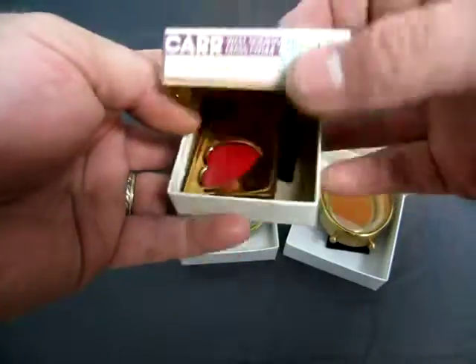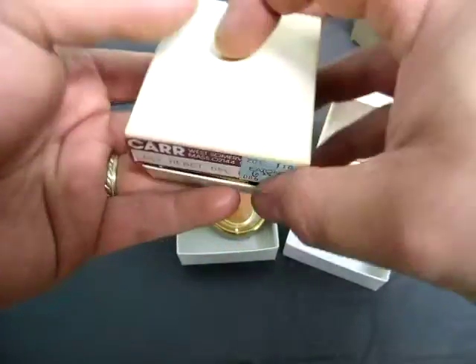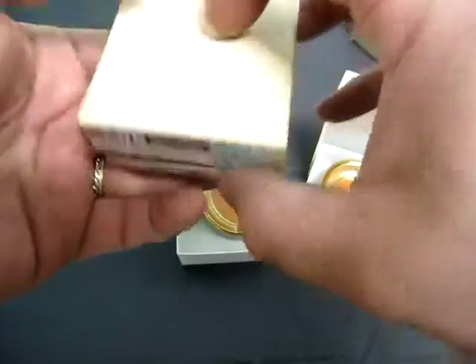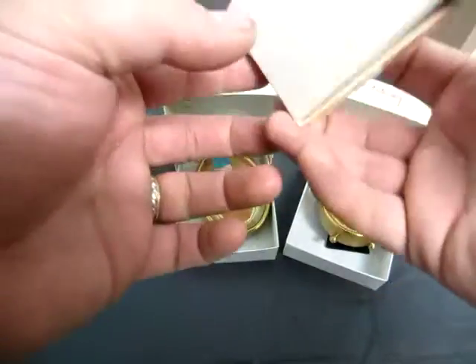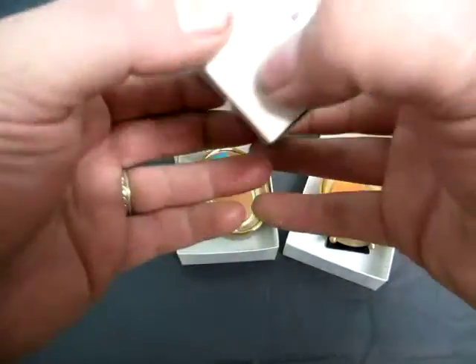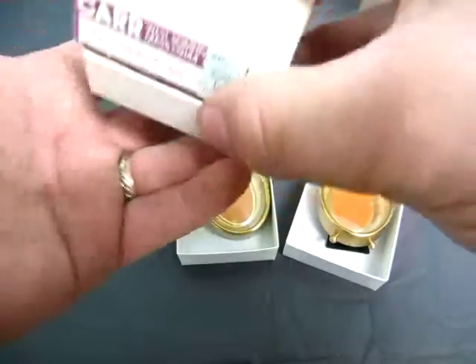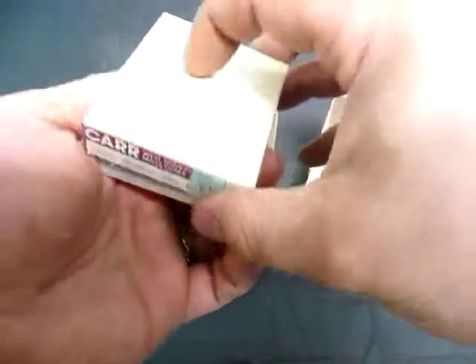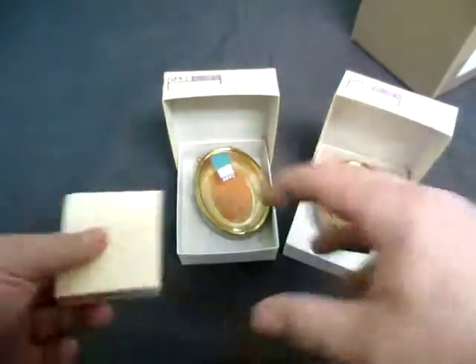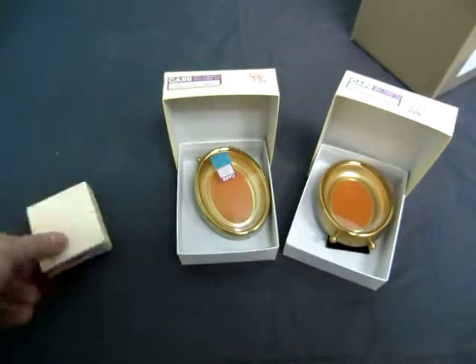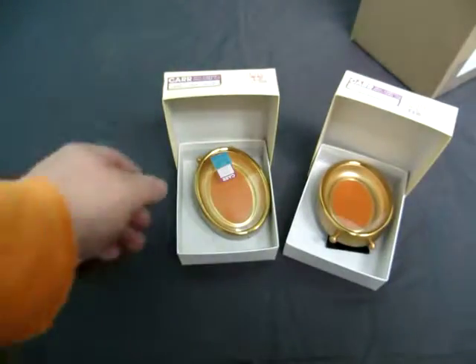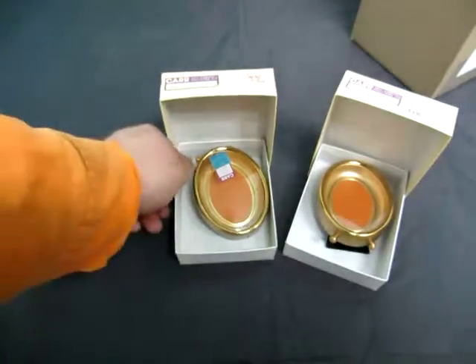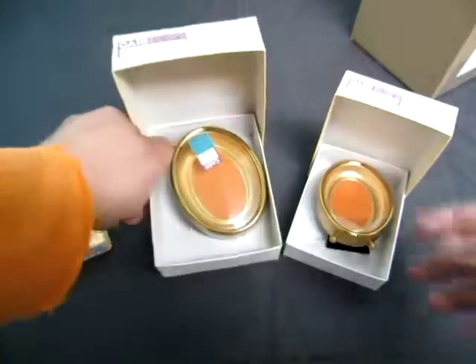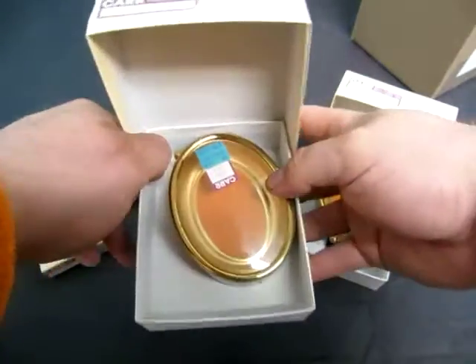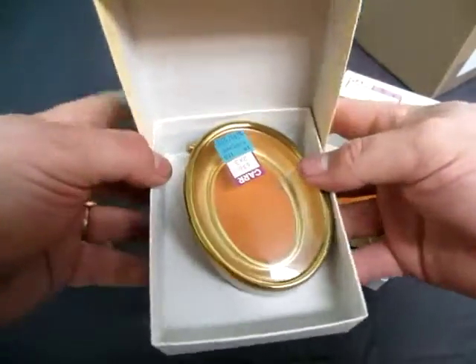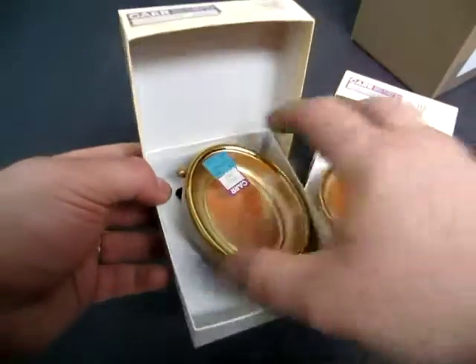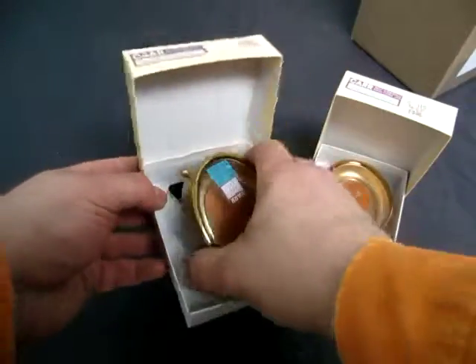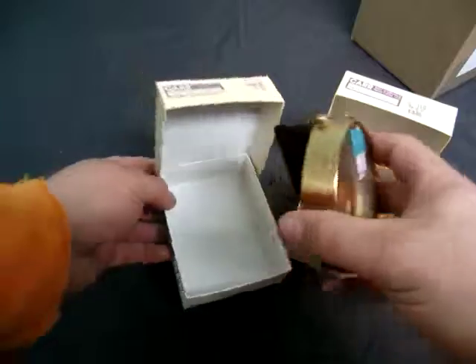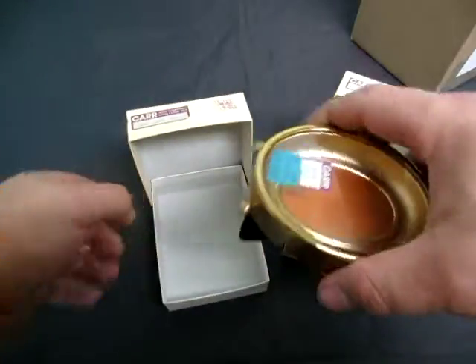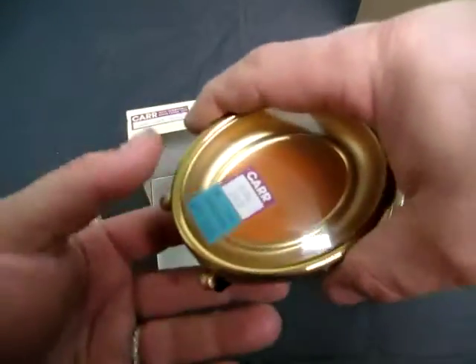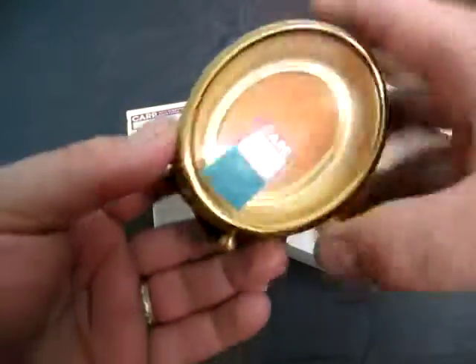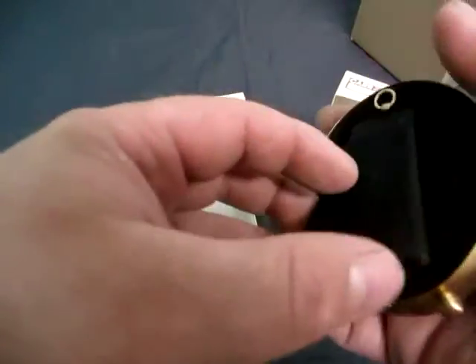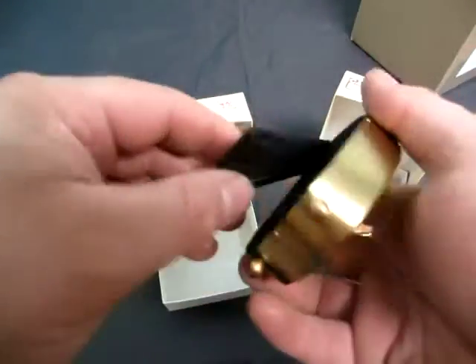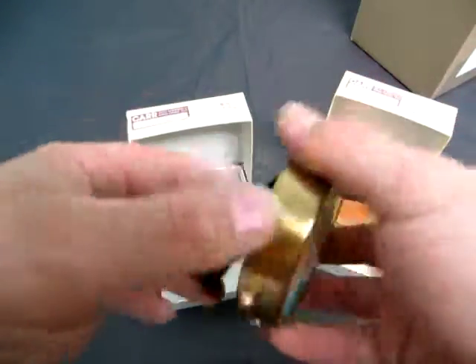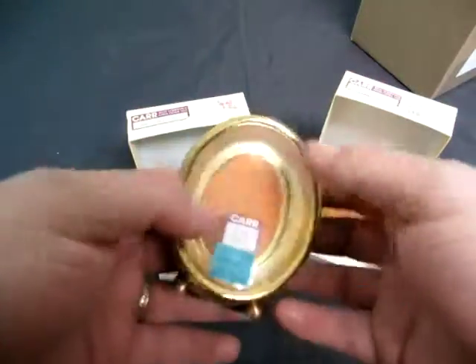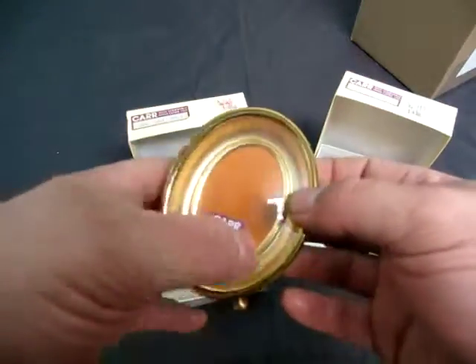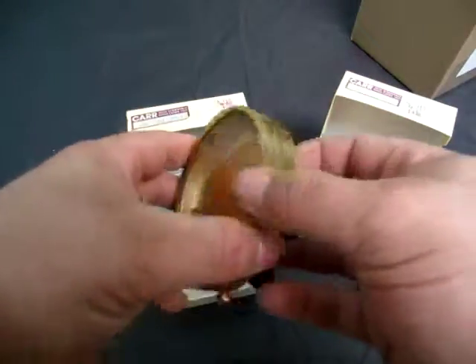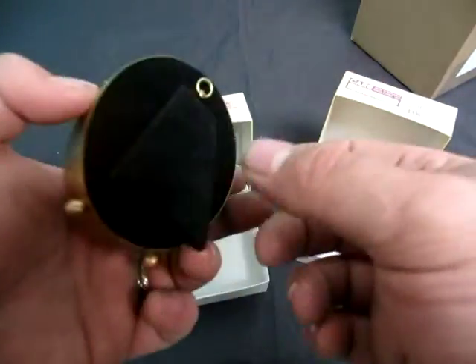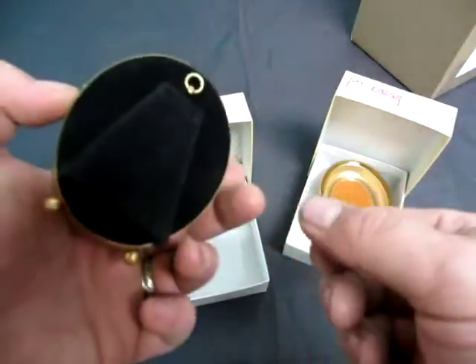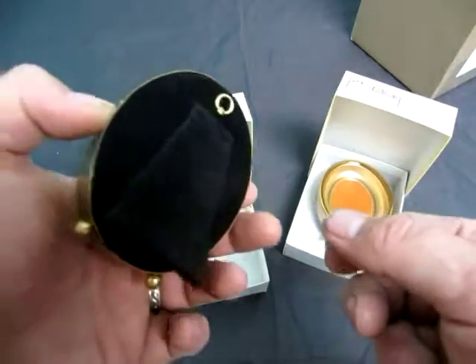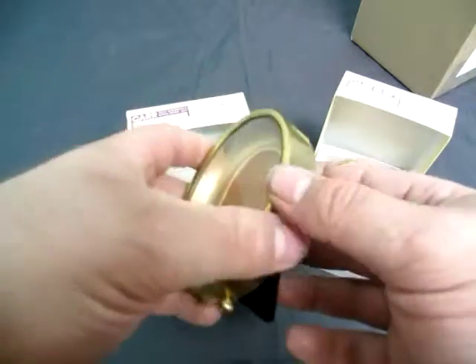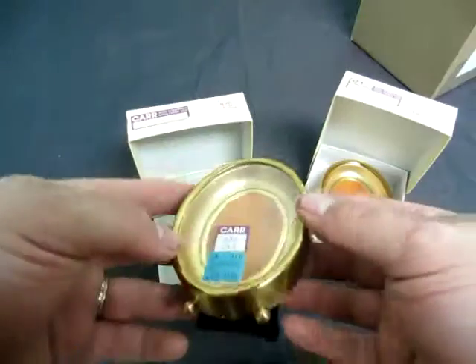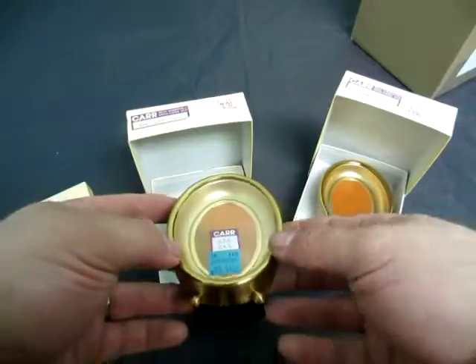It comes in the original box. The next one we have is a car frame, 2 x 3 inches, and it's gold tone — it is not solid gold, it is gold tone.